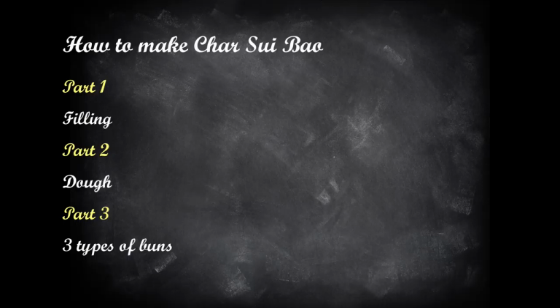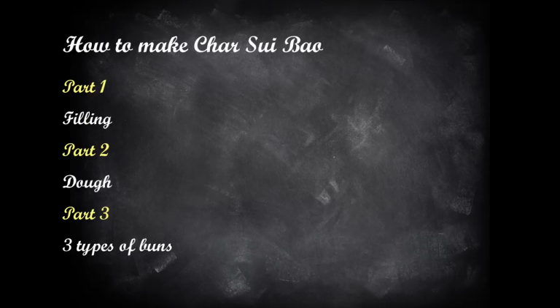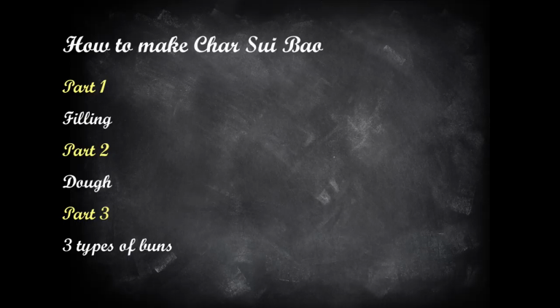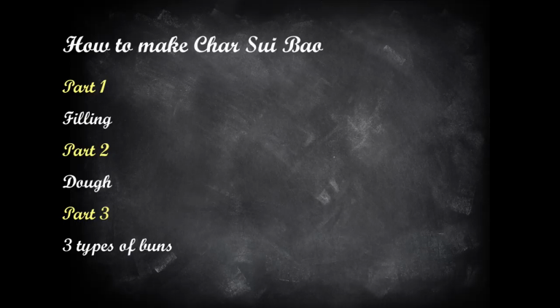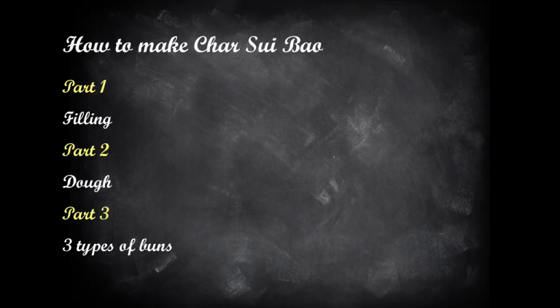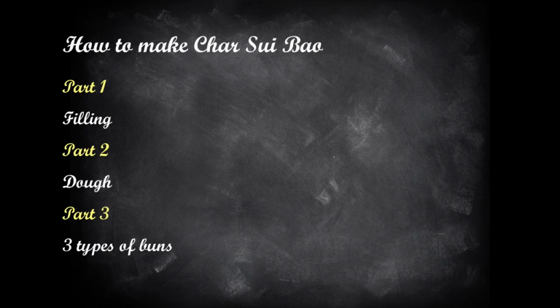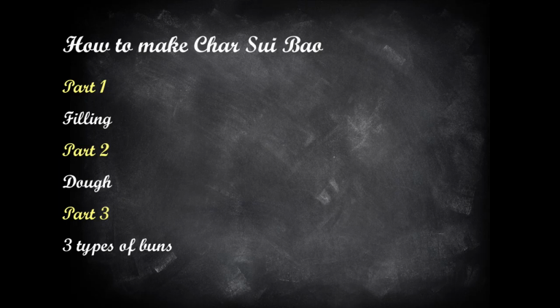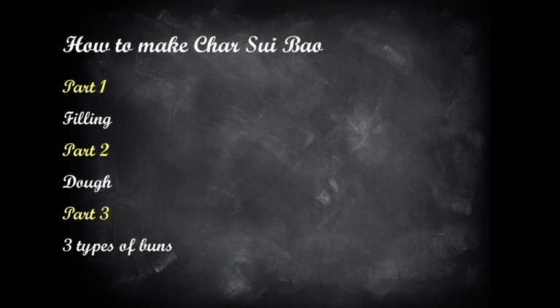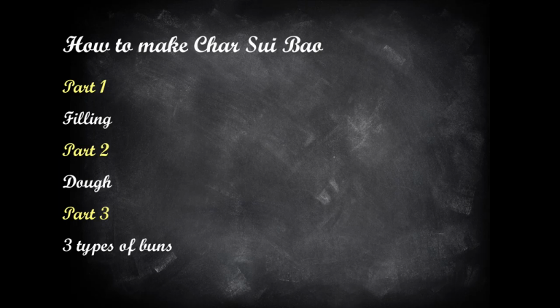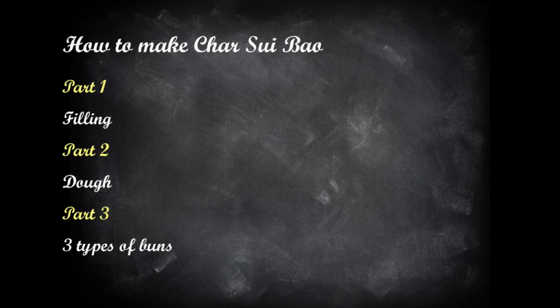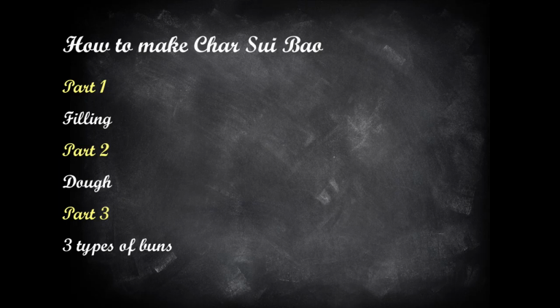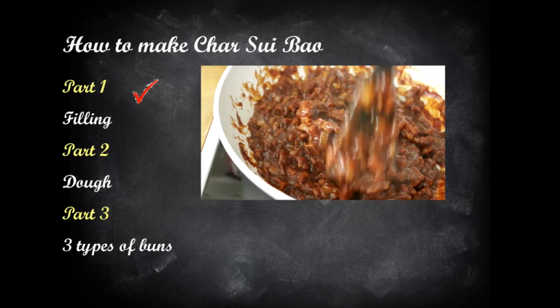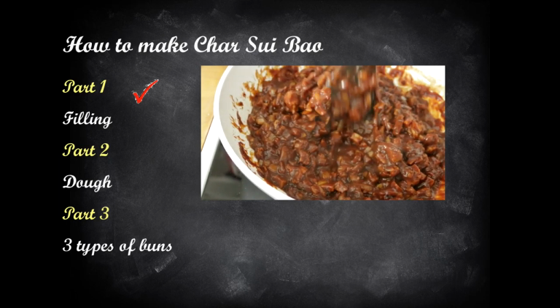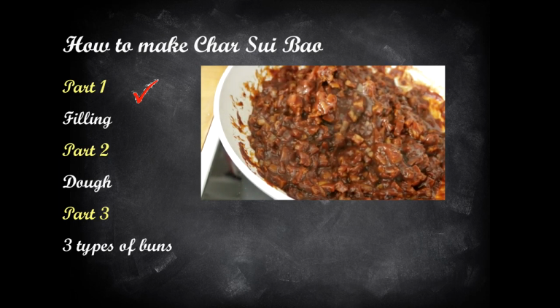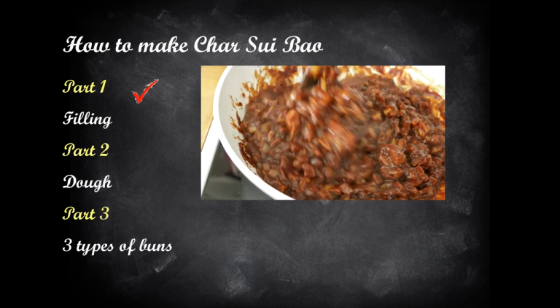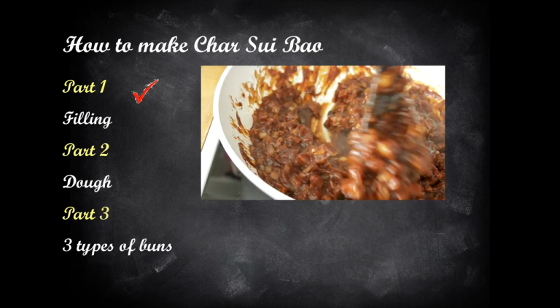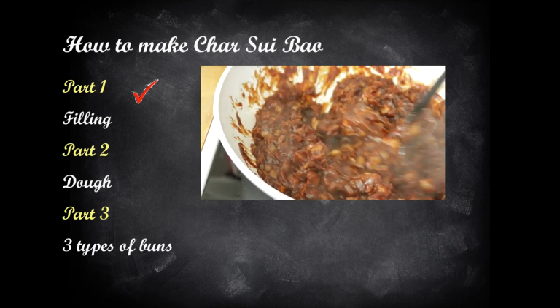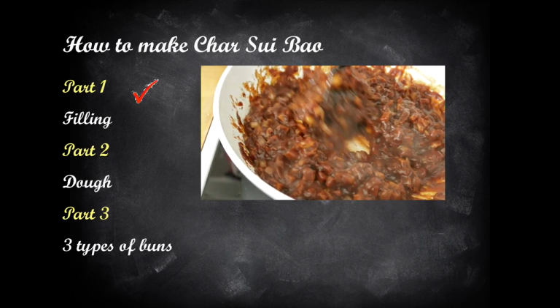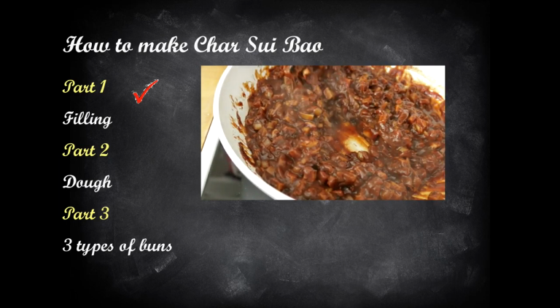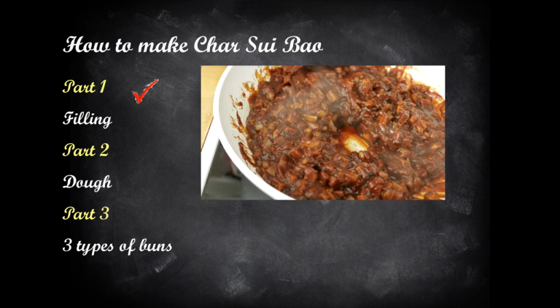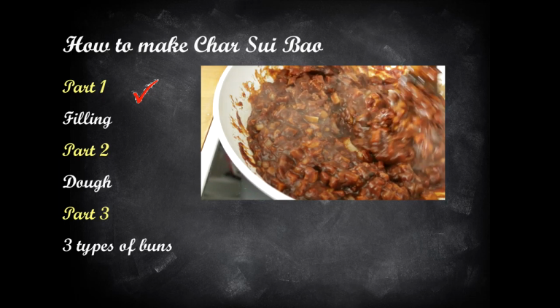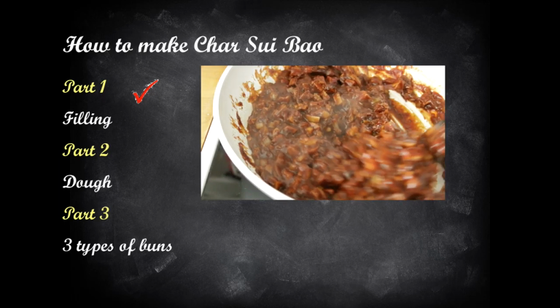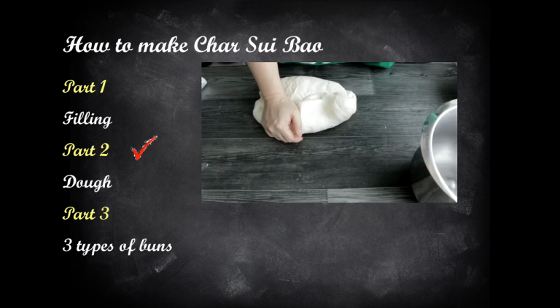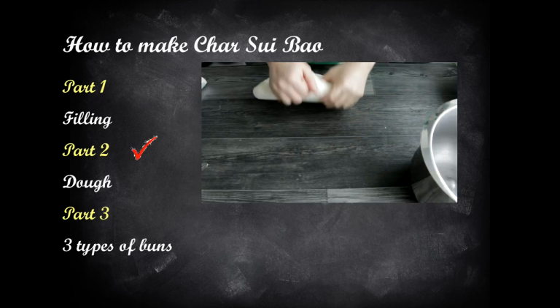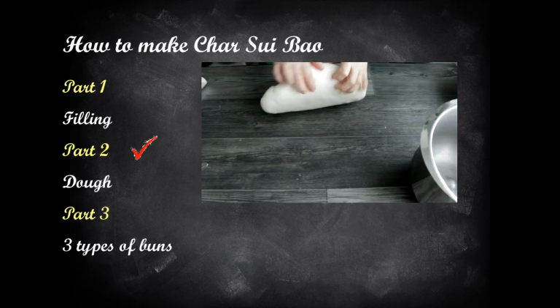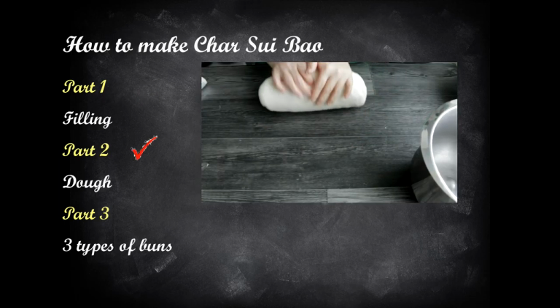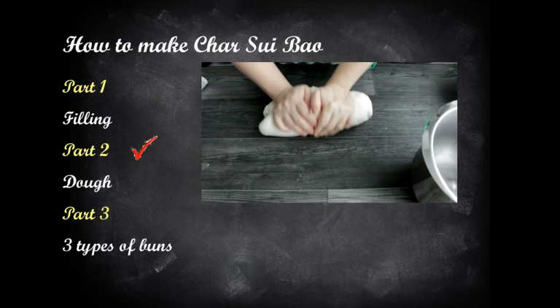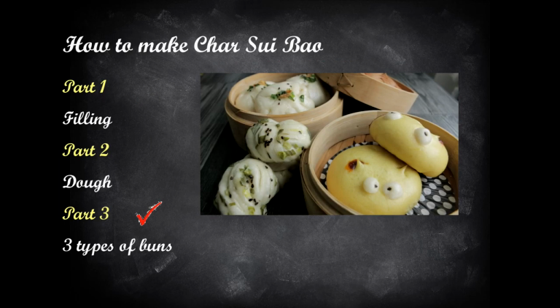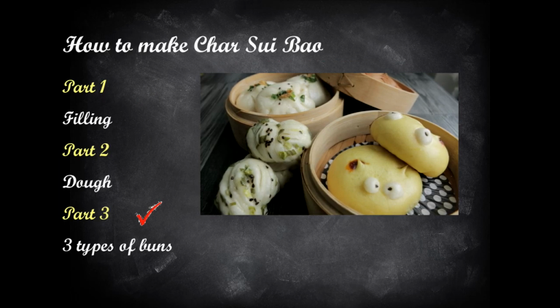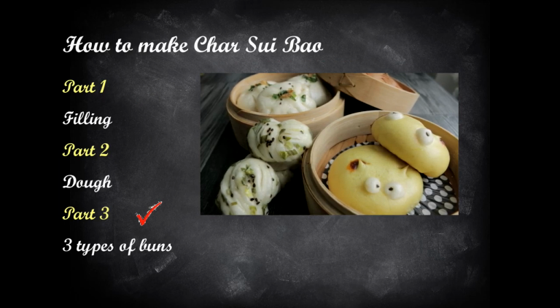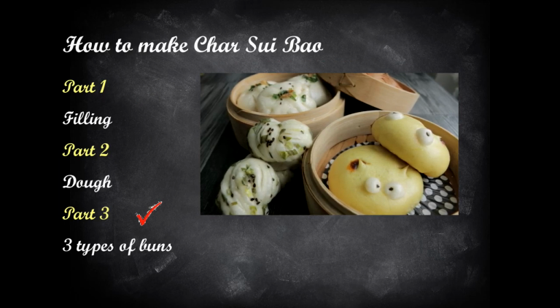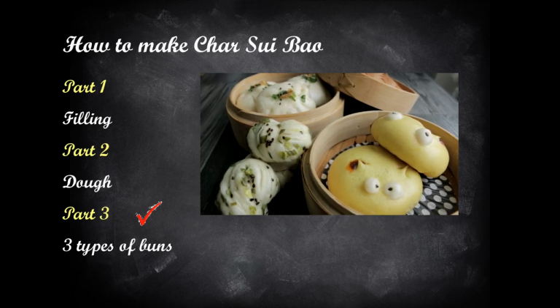This tutorial consists of three parts. First, I will show you how to make the cha siu fillings, then followed by the dough, and three ways of using the basic dough.